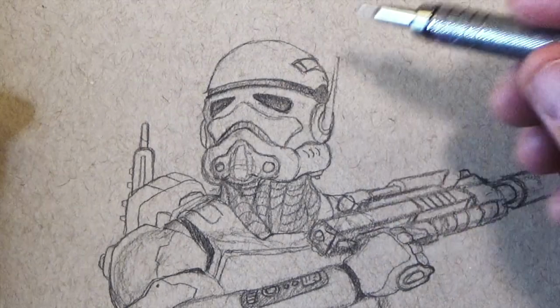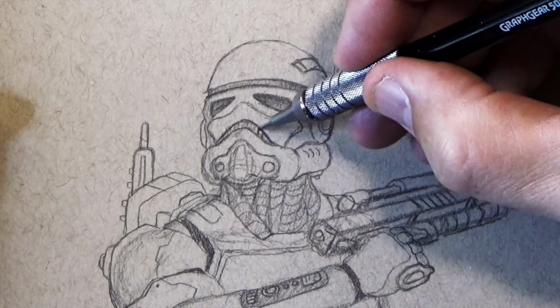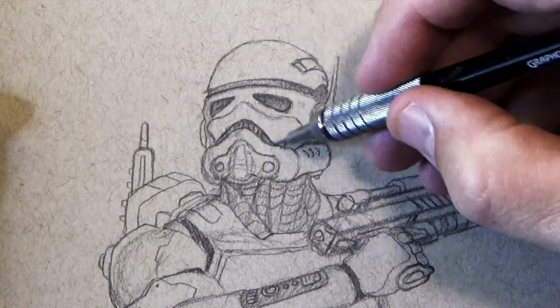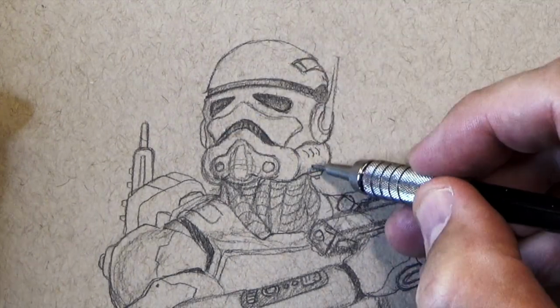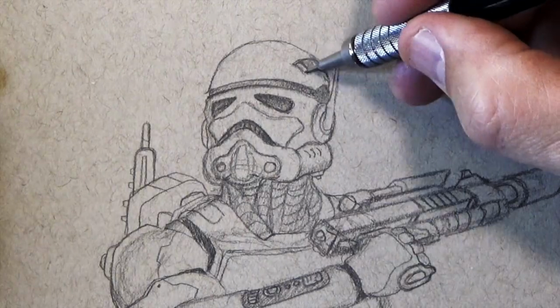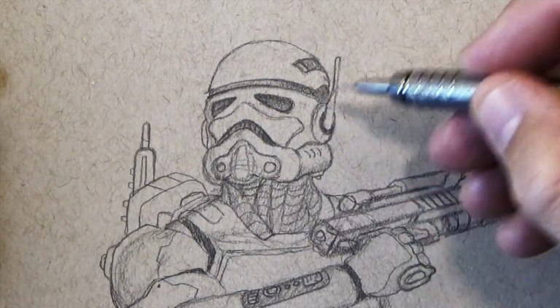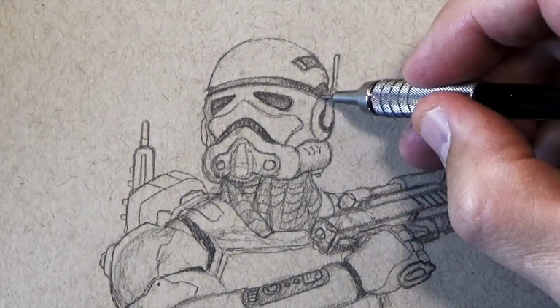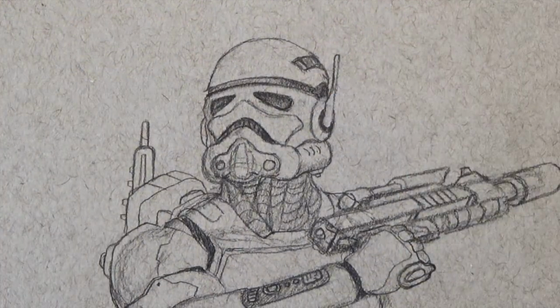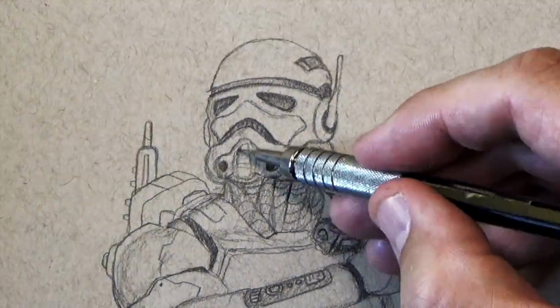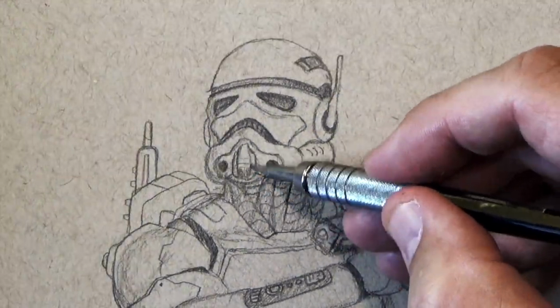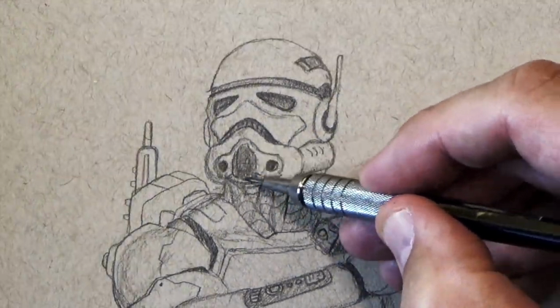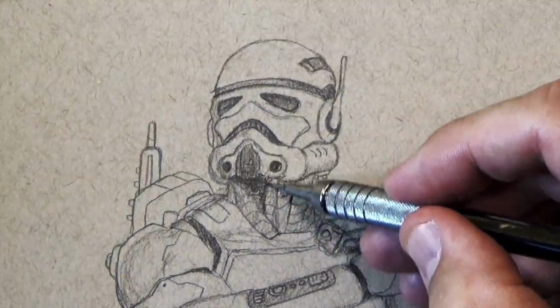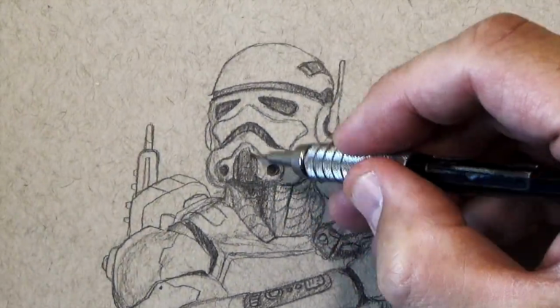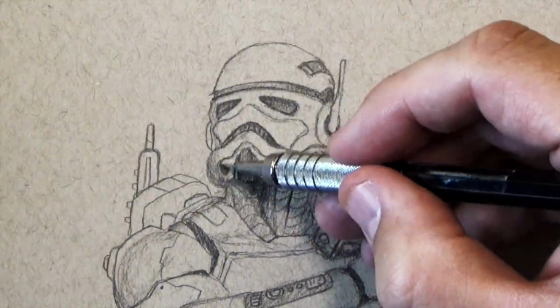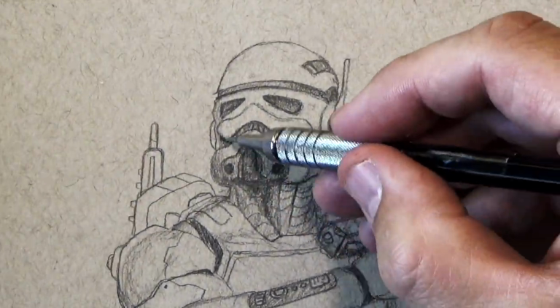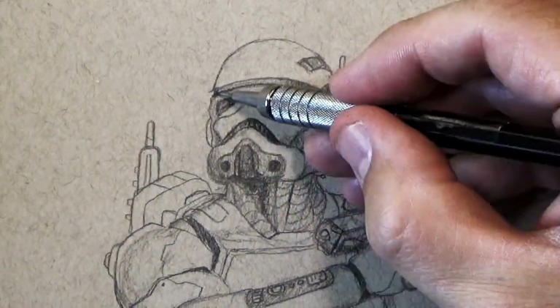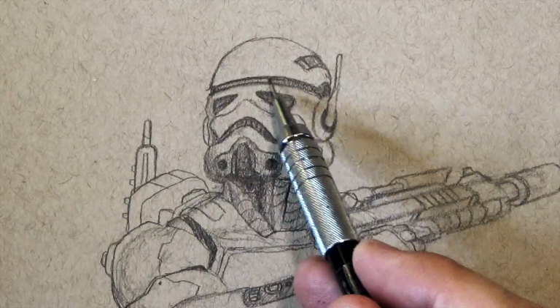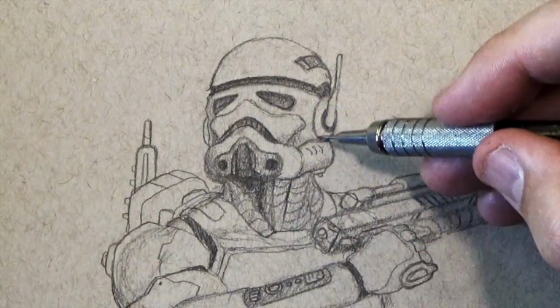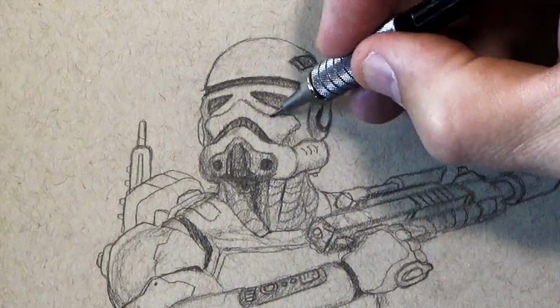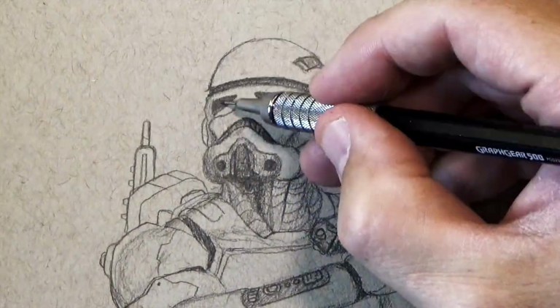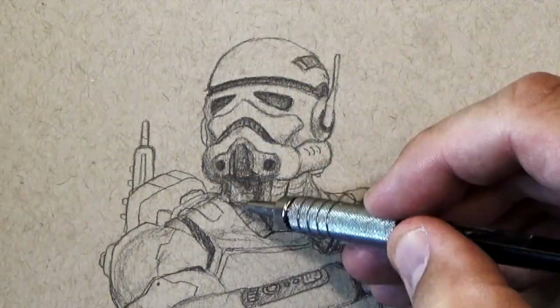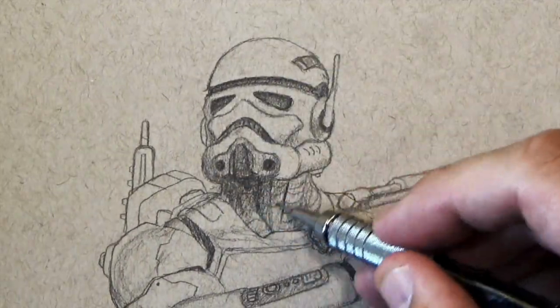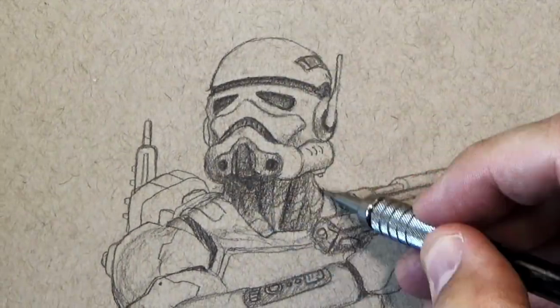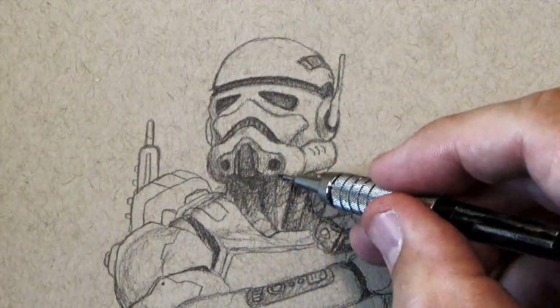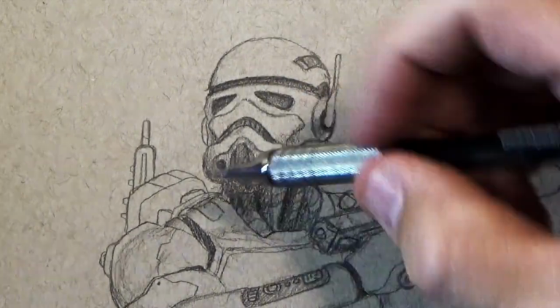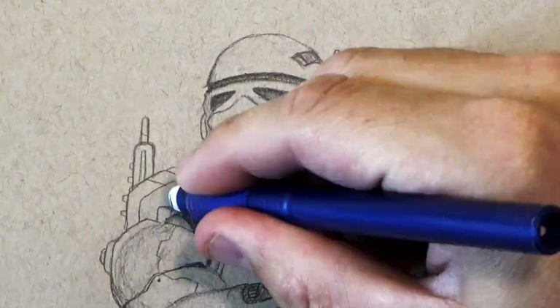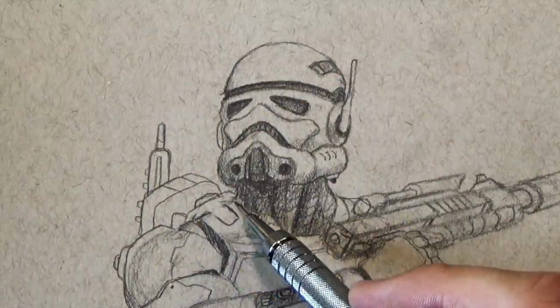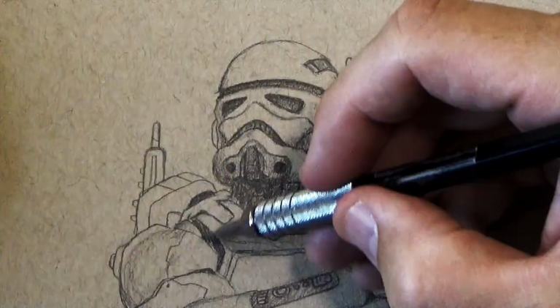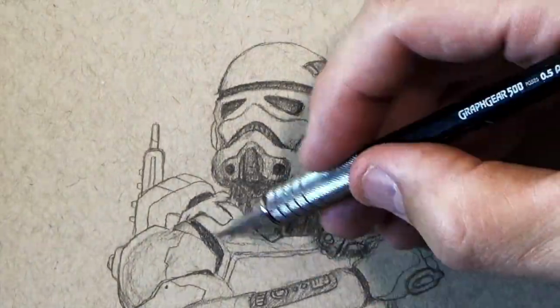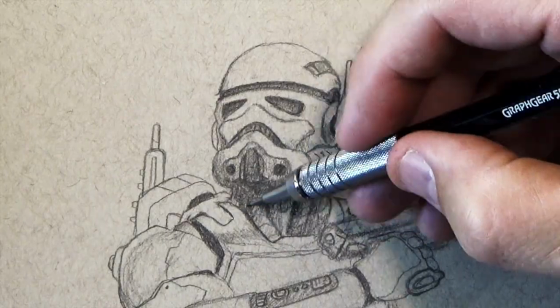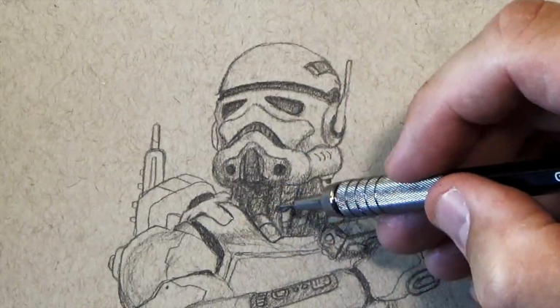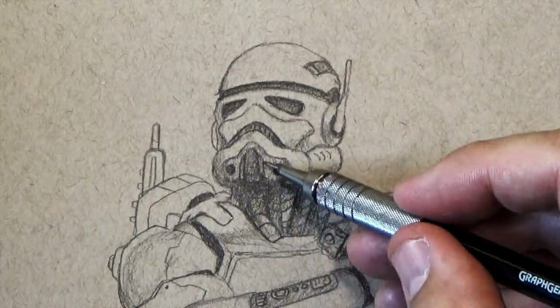Guys, in this video I'm going to be showing you how I shade and highlight a drawing. At this point of the drawing I've got all my outlines, and the first thing I start to do is block in values — where my darks are and where my lights are.